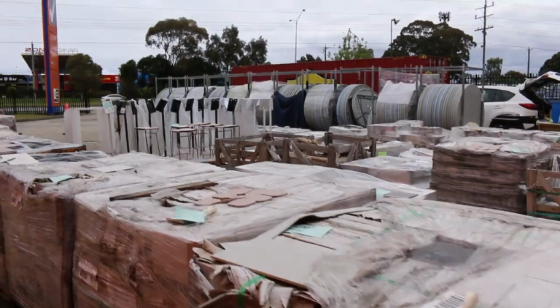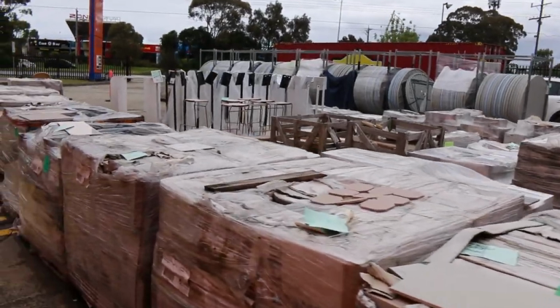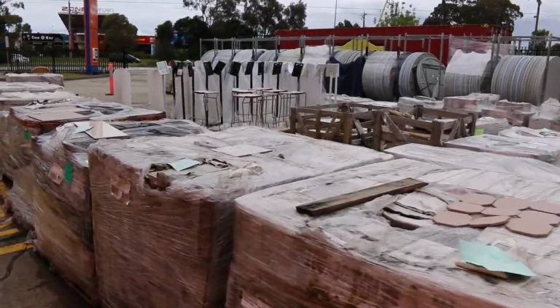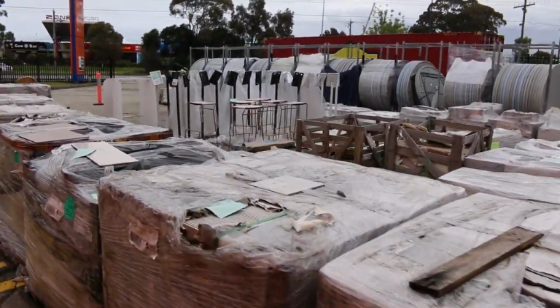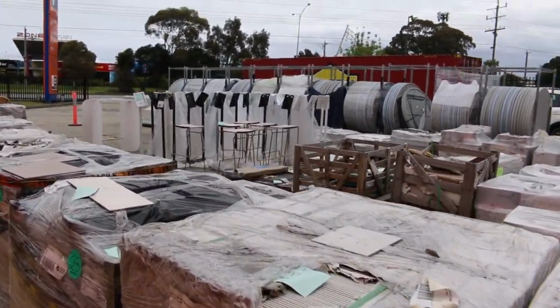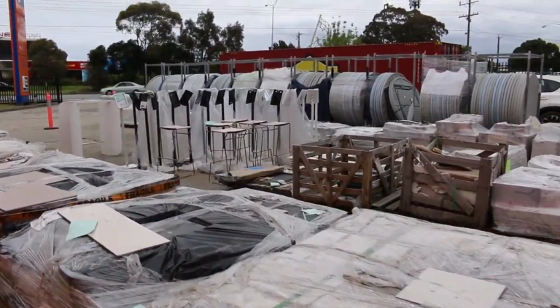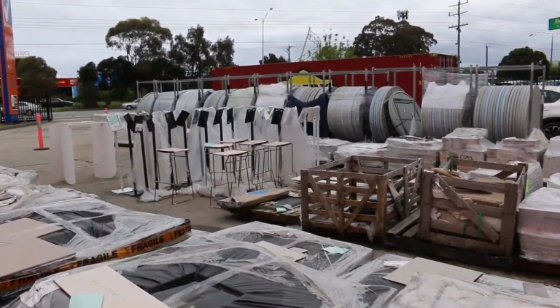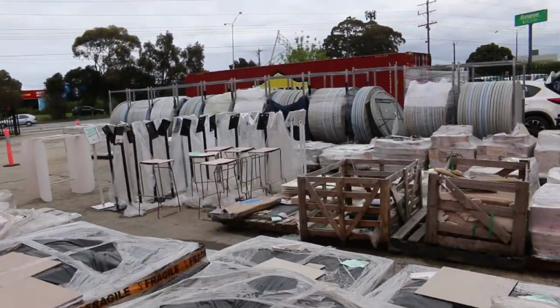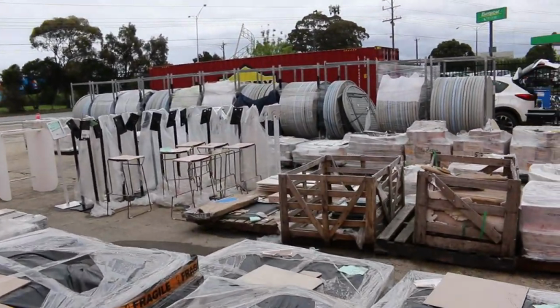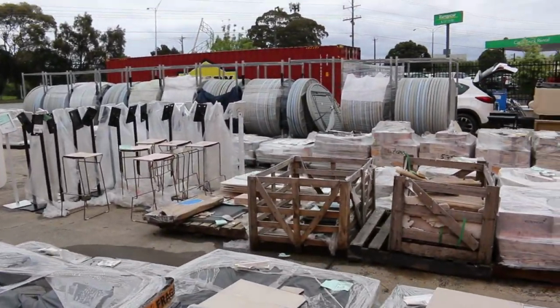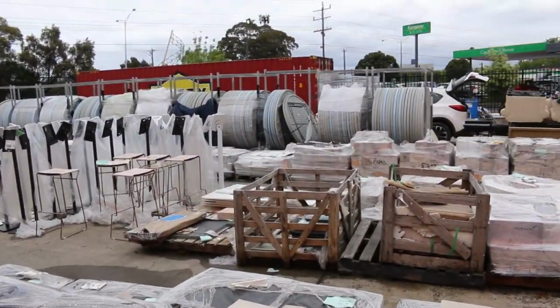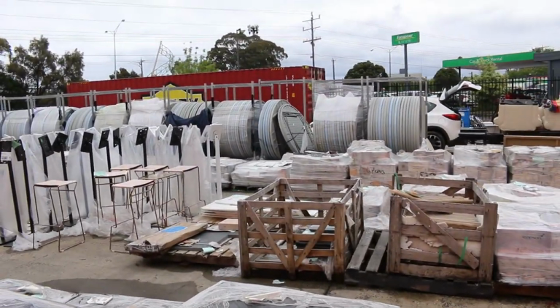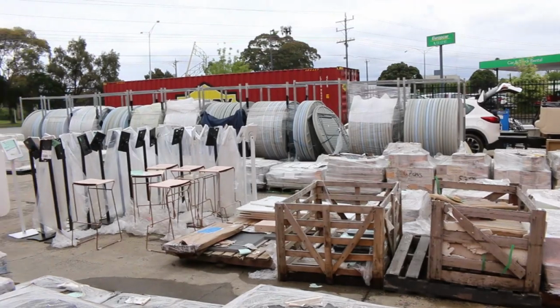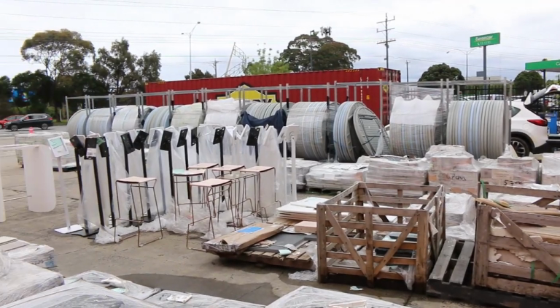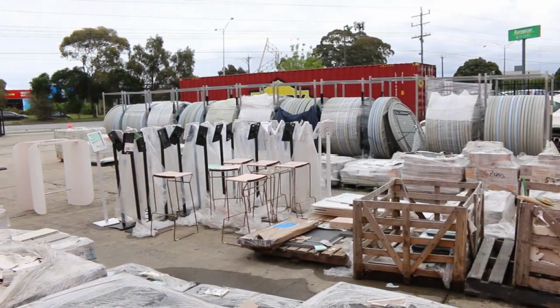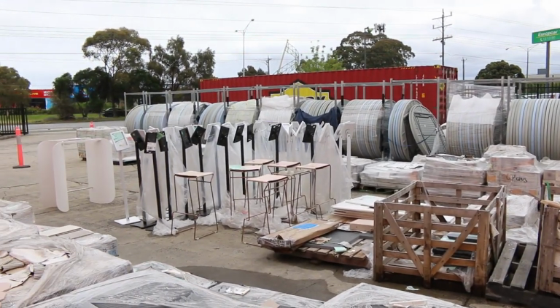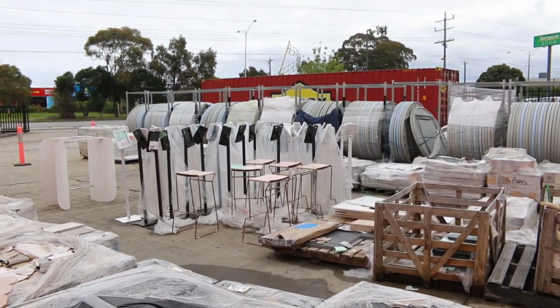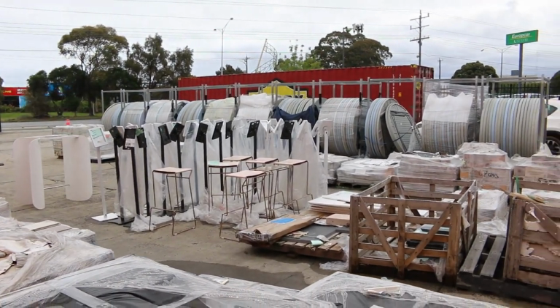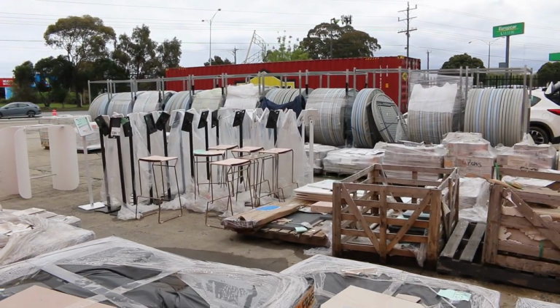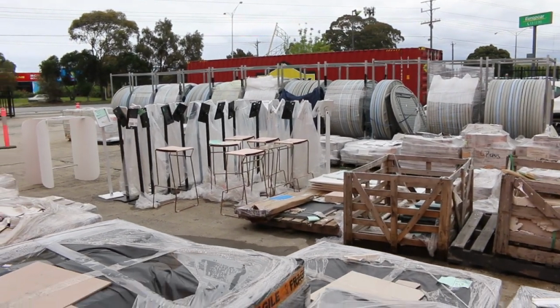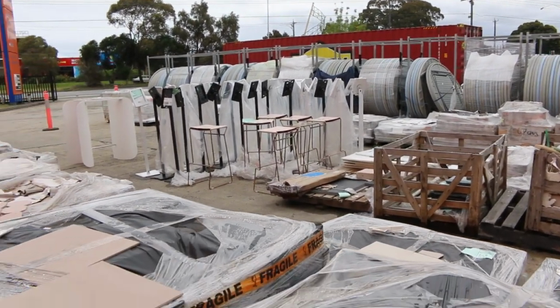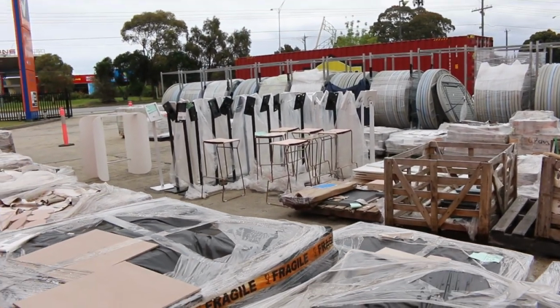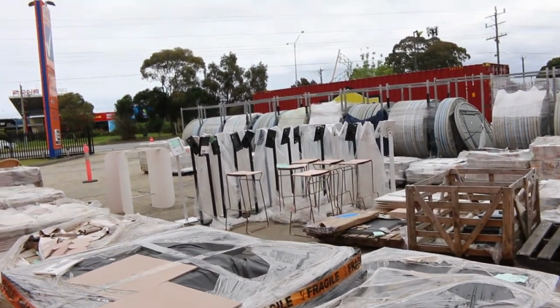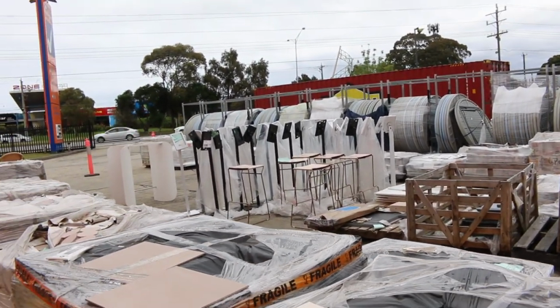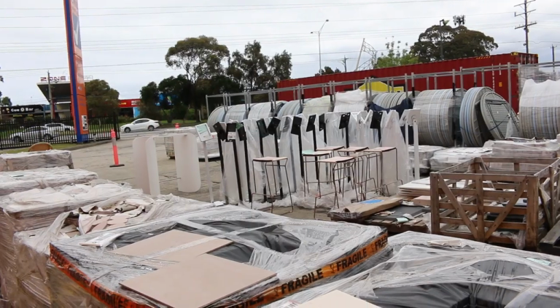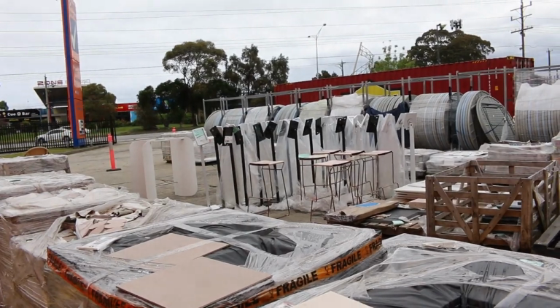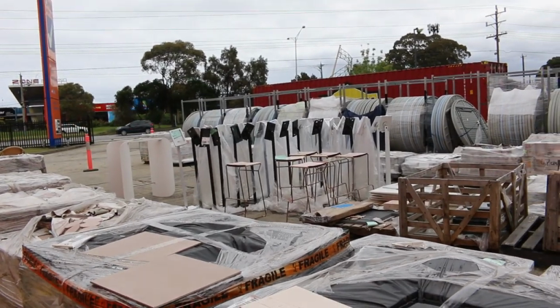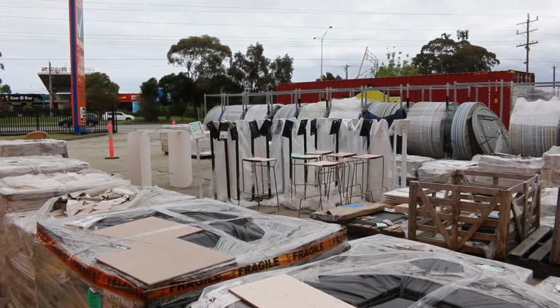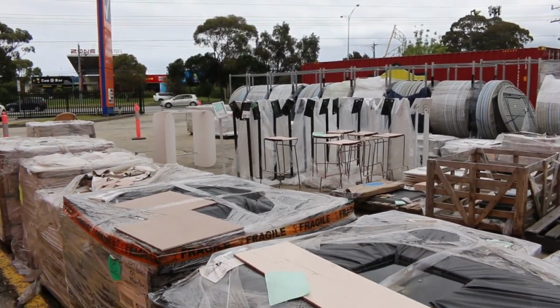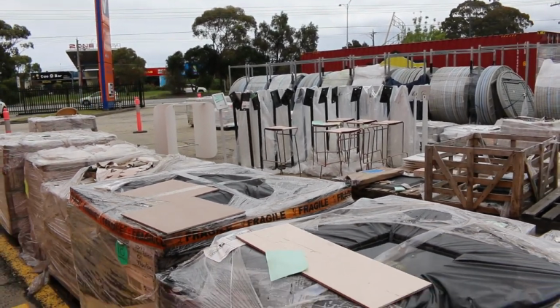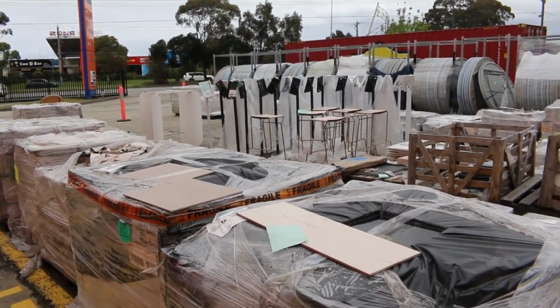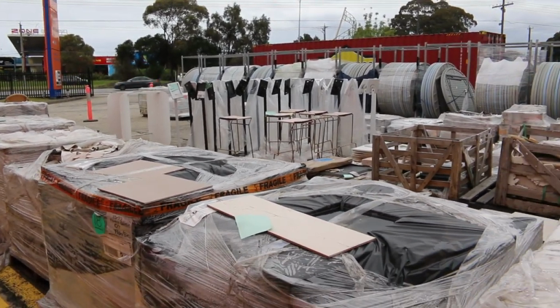Over the way back there you can see I've got about 200 folding round tables — perfect for a function or if you've got a gathering at Christmas time. Last week they were going for about that $10 to $15 mark, and I expect about the same again this week.